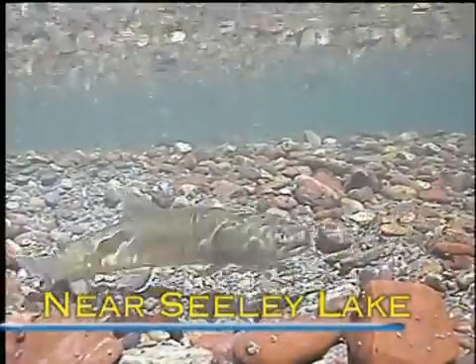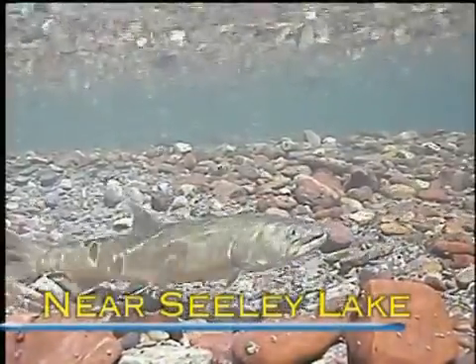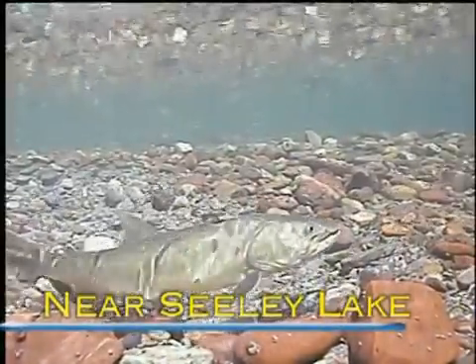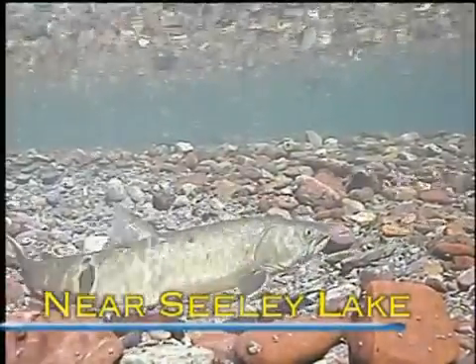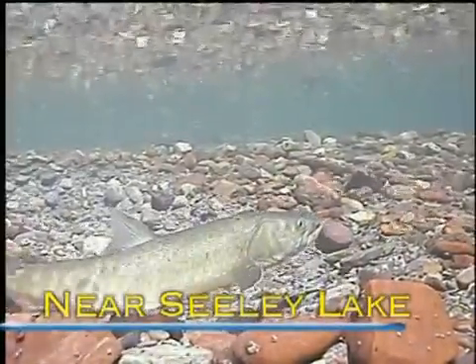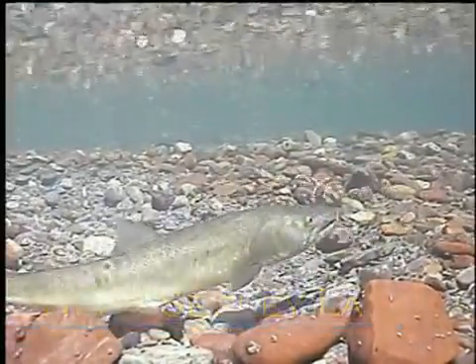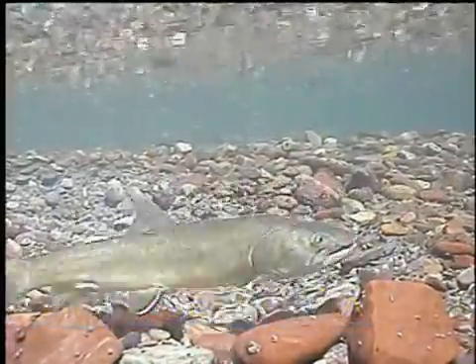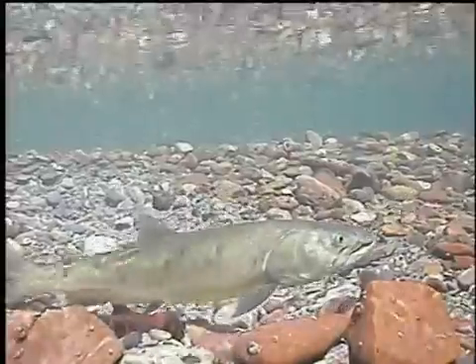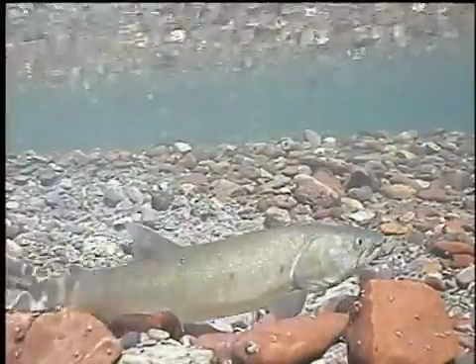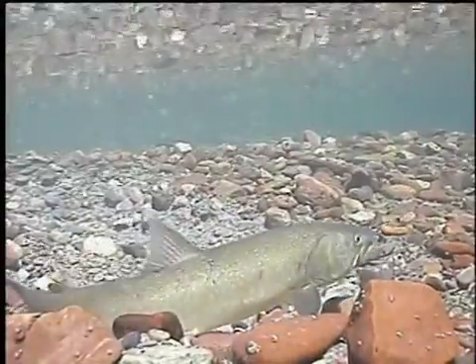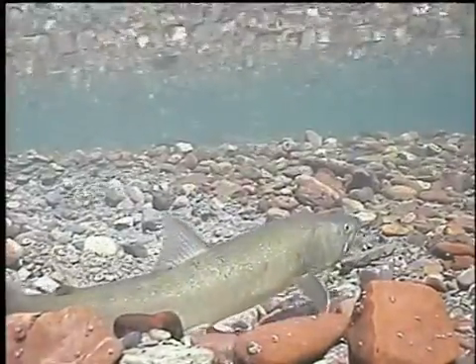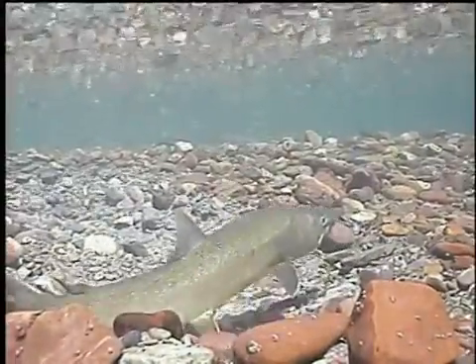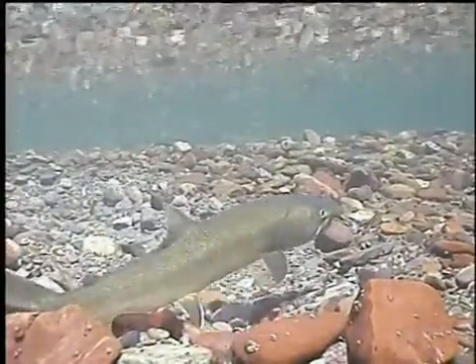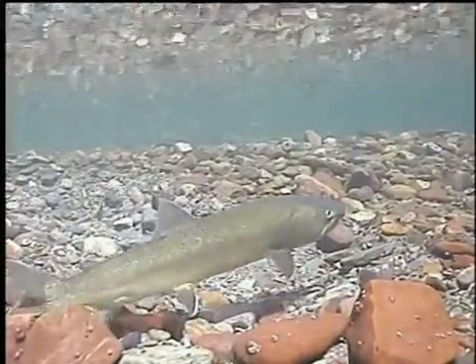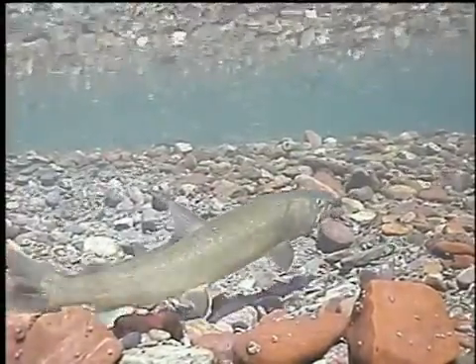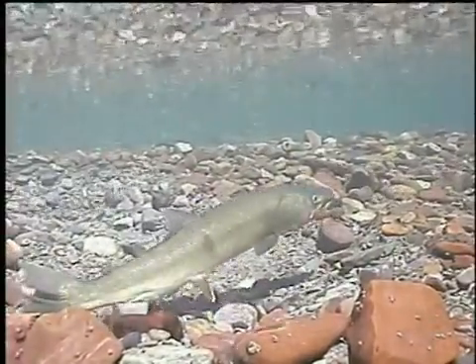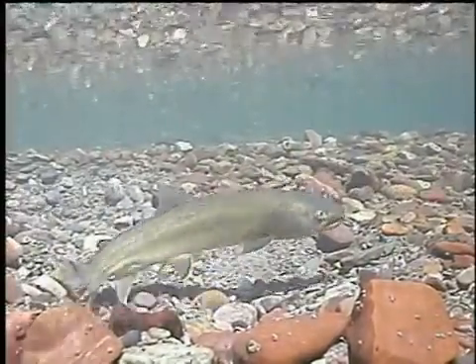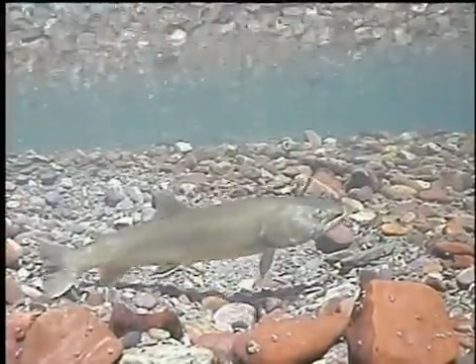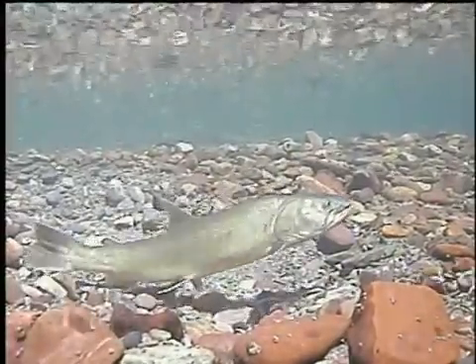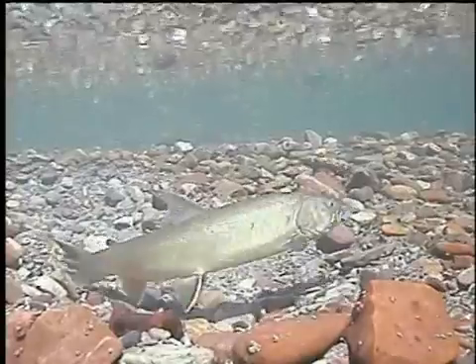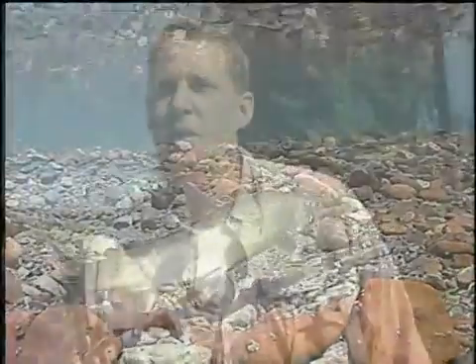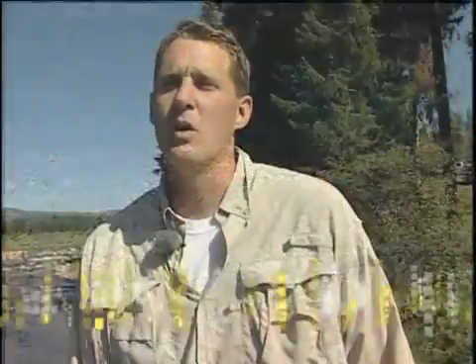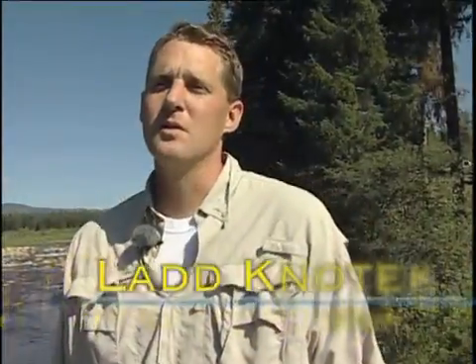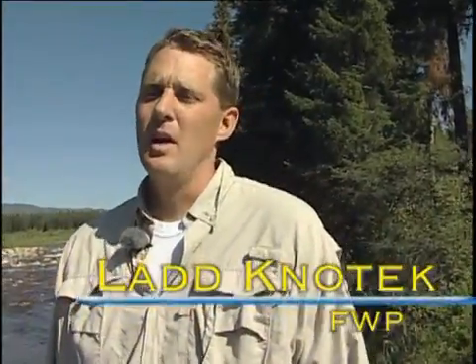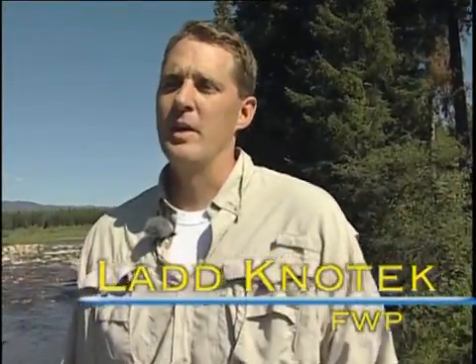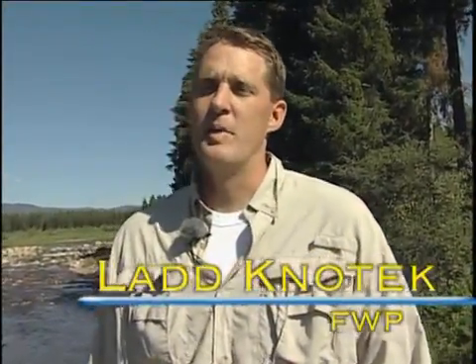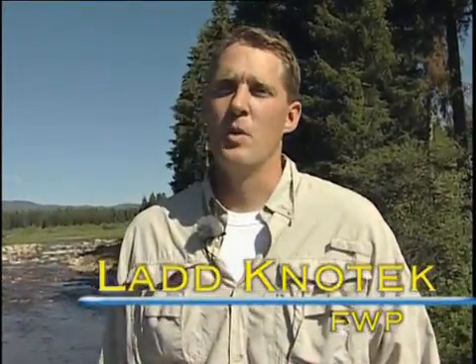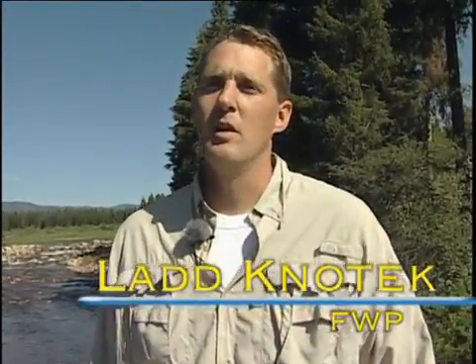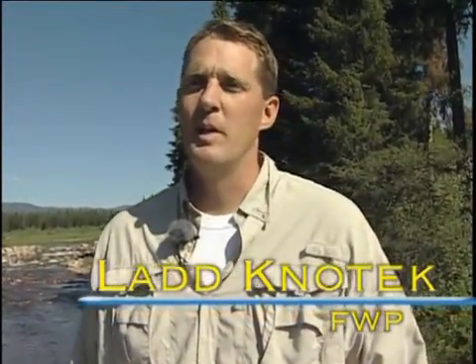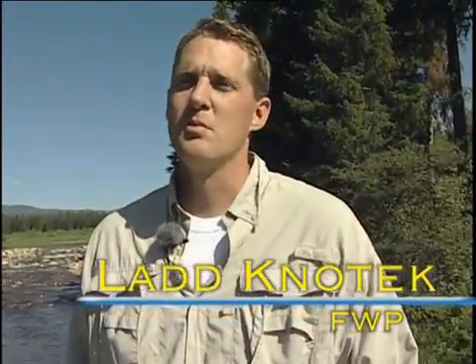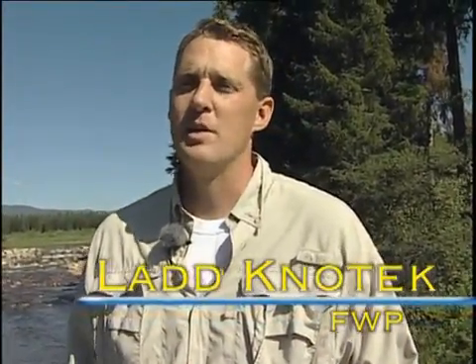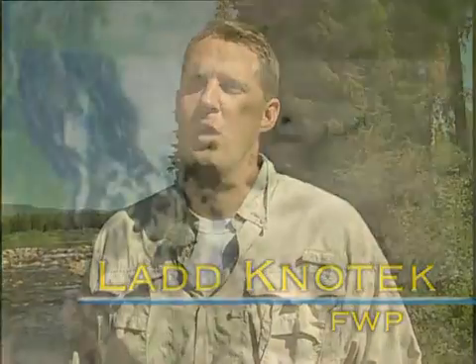Bull trout are one of the most threatened fish species in Montana, but state fish biologists are working to improve their odds. There are certain places that are left that are strongholds, and what we can do is make those more resilient and make those populations stronger.